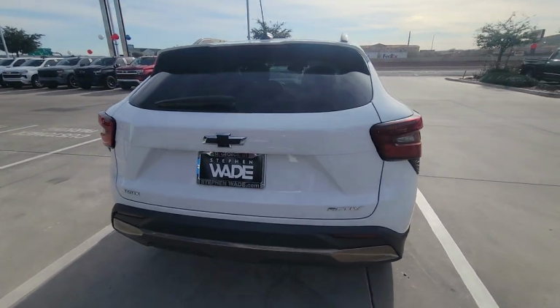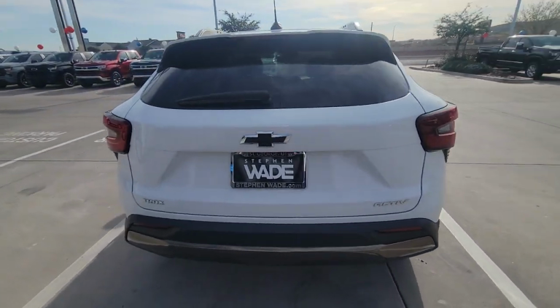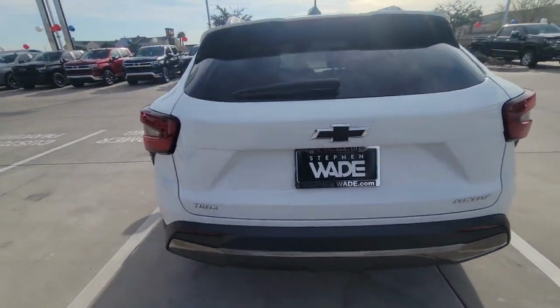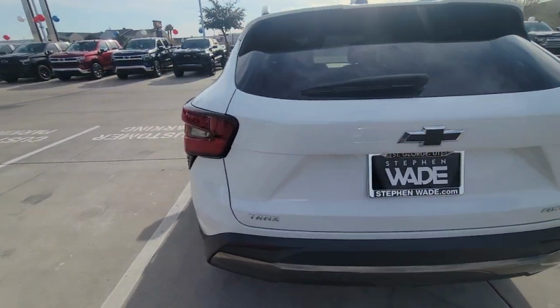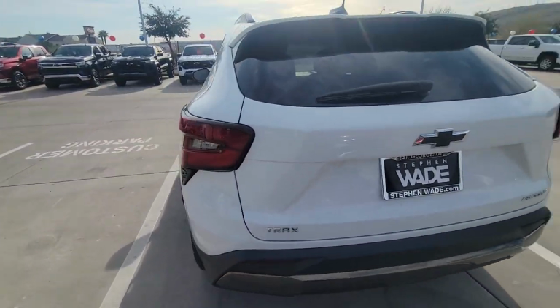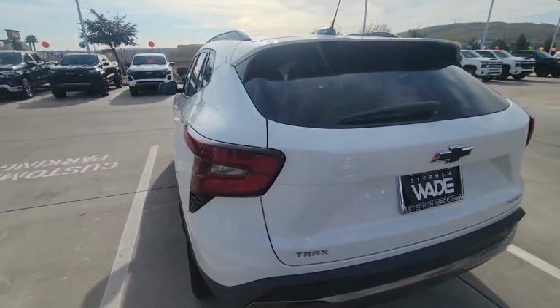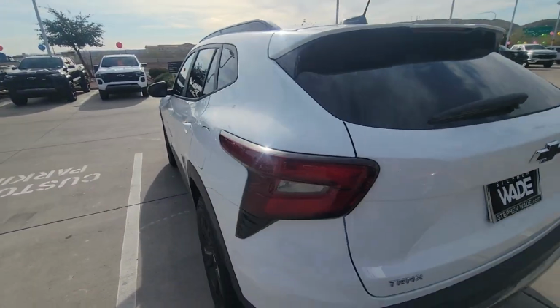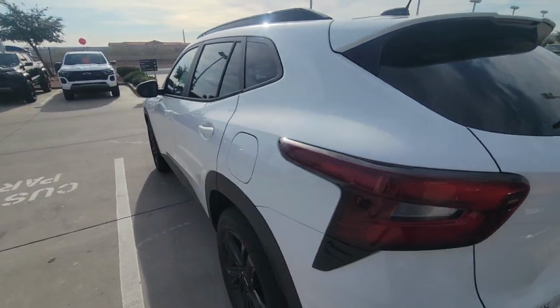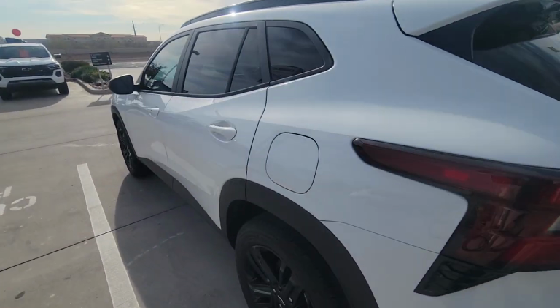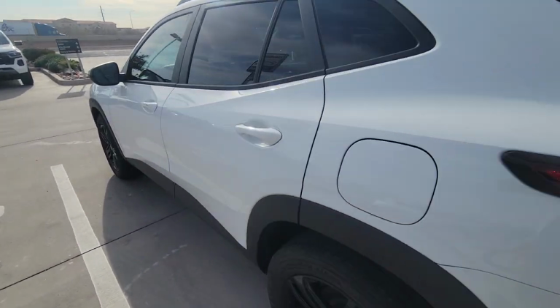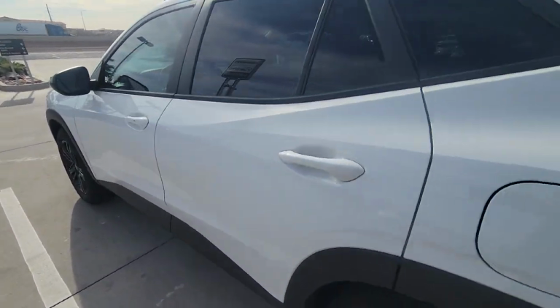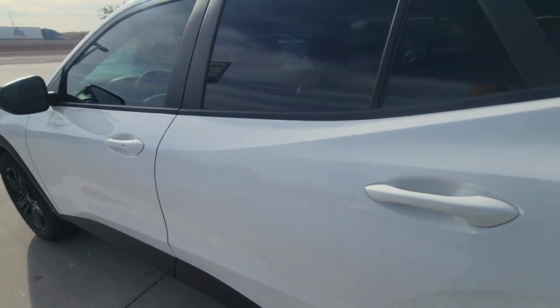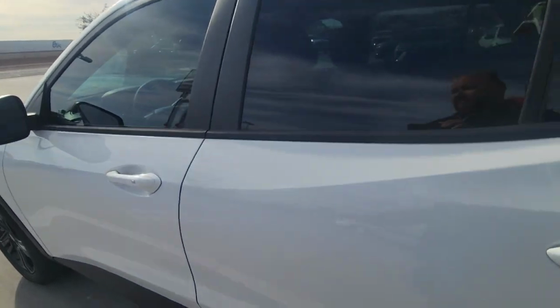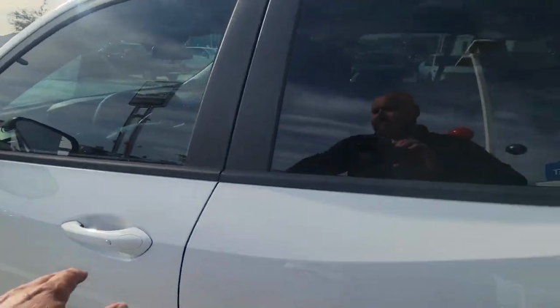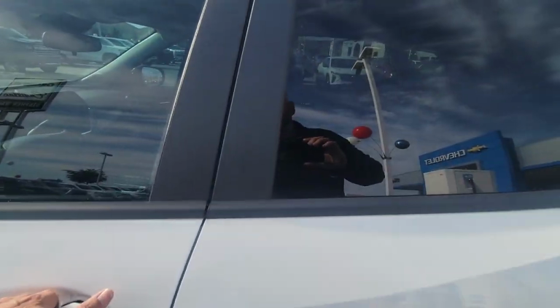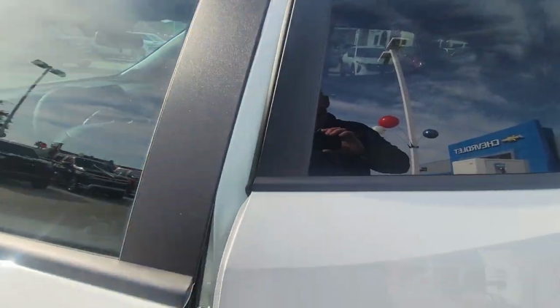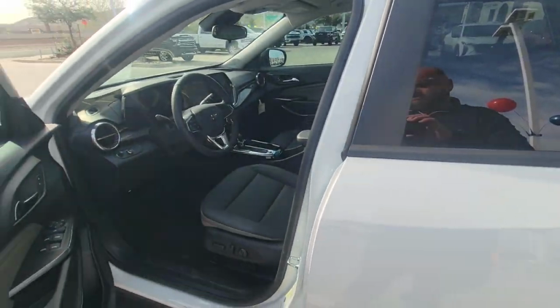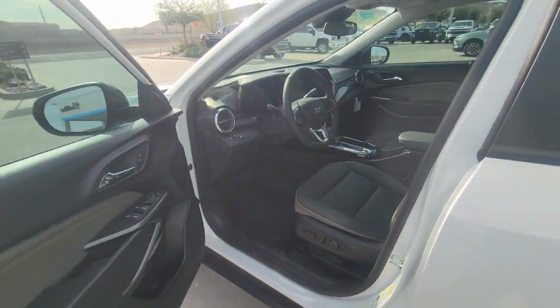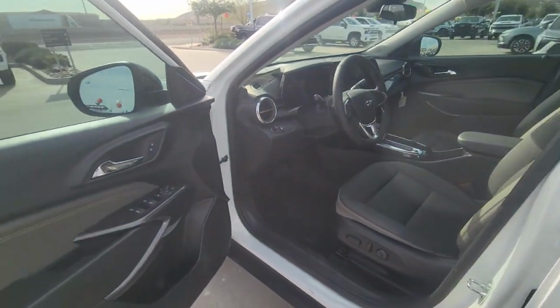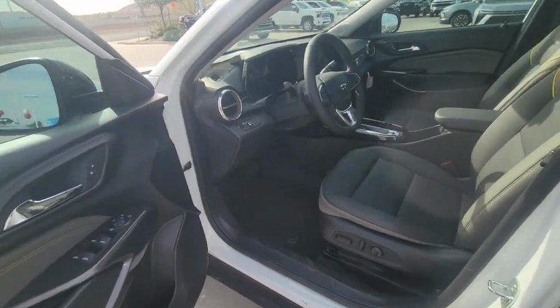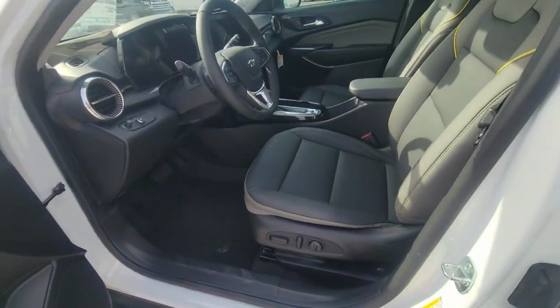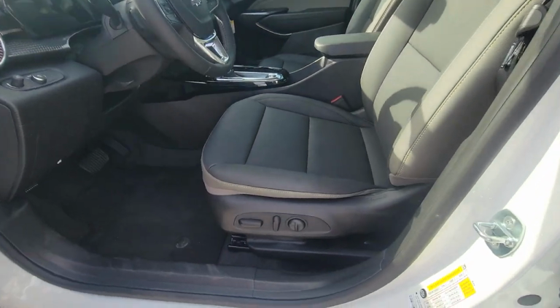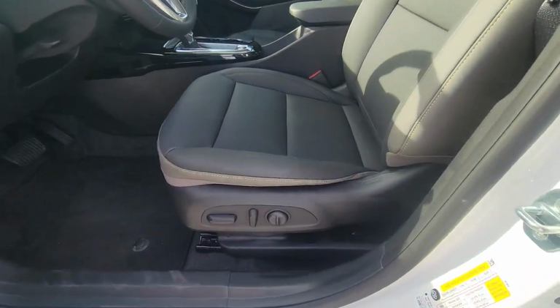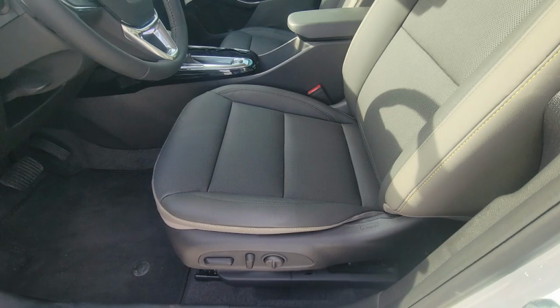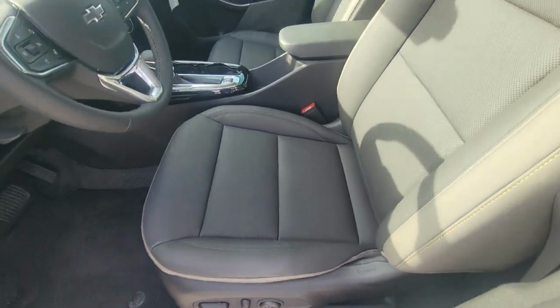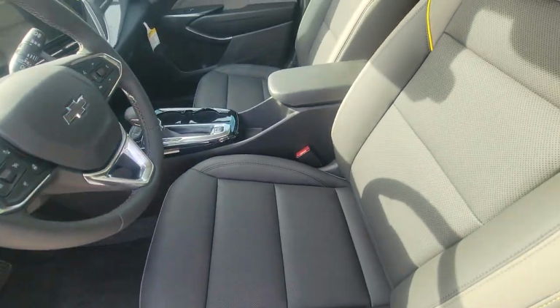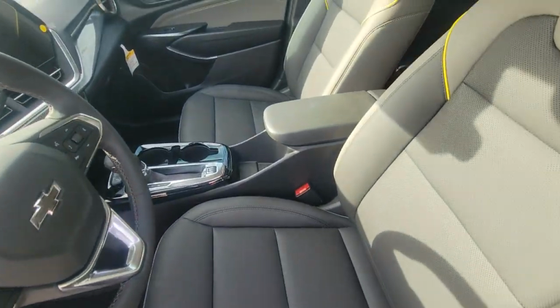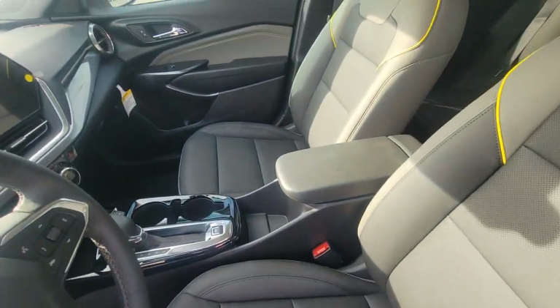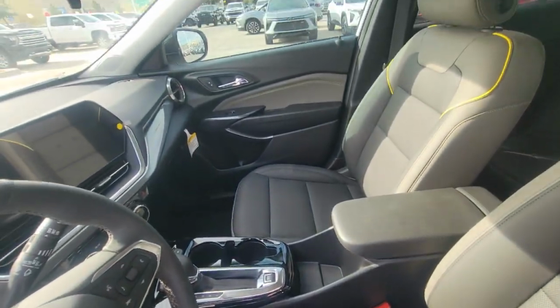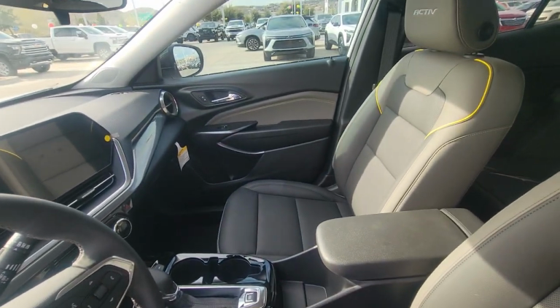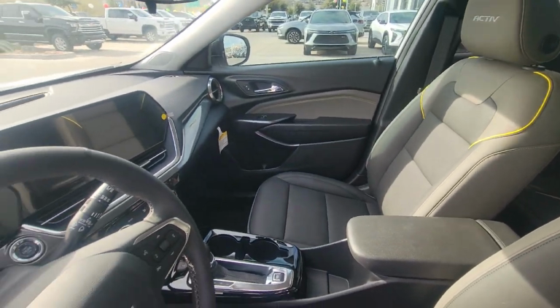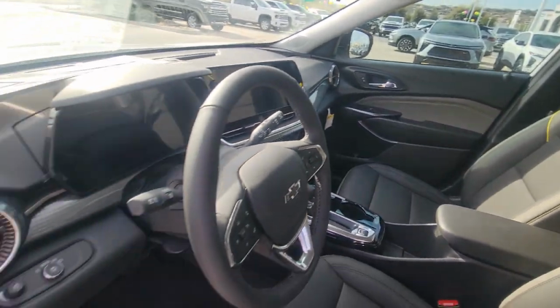We'll go inside and show you a couple pictures of the inside. It does have the power seat, has the leather, and has the driver convenience package.